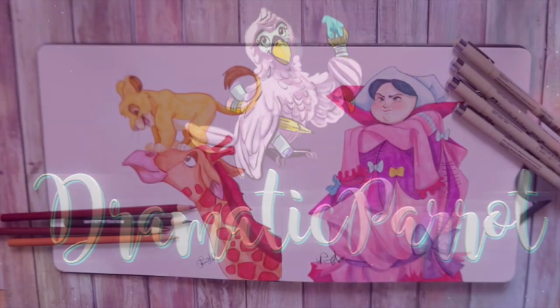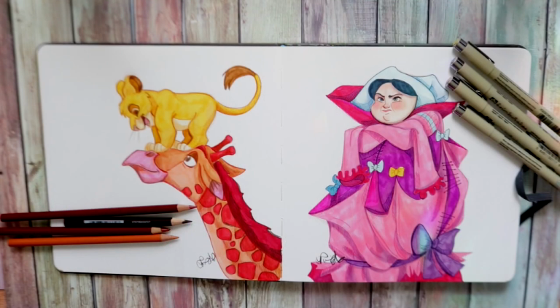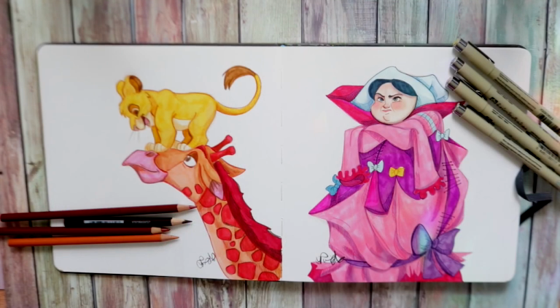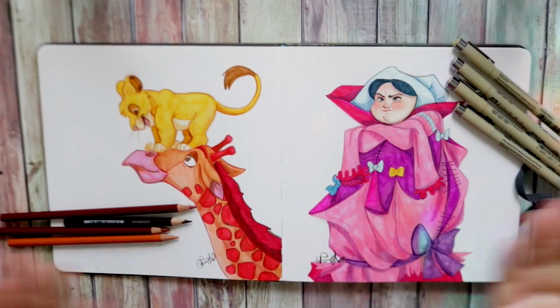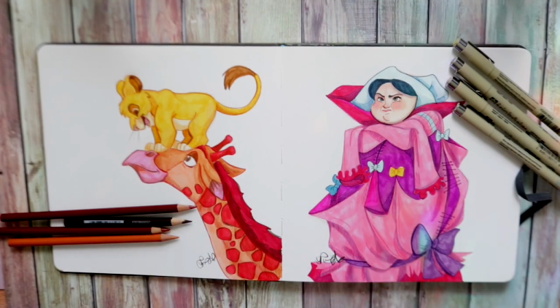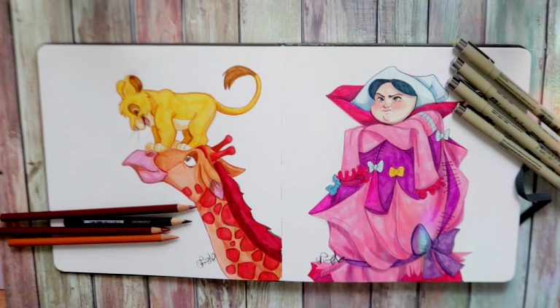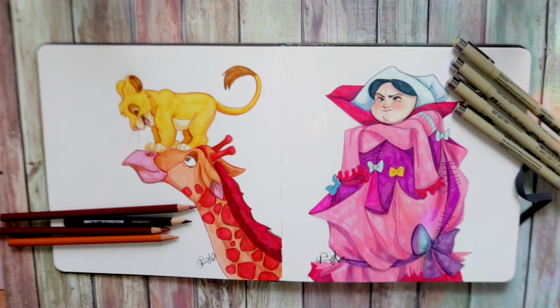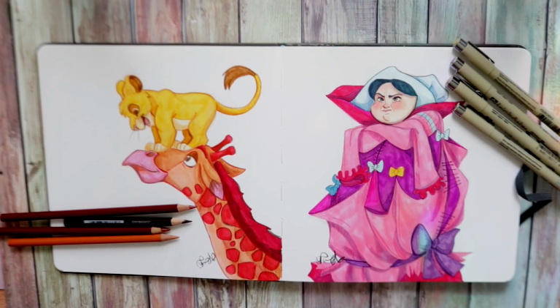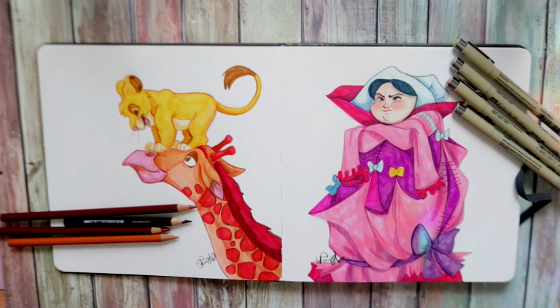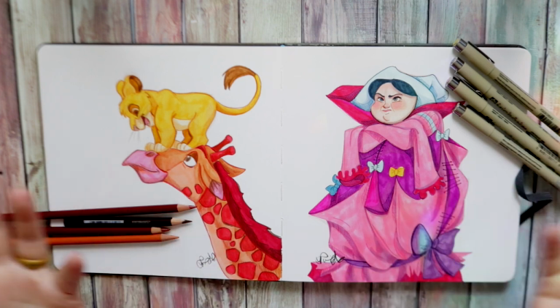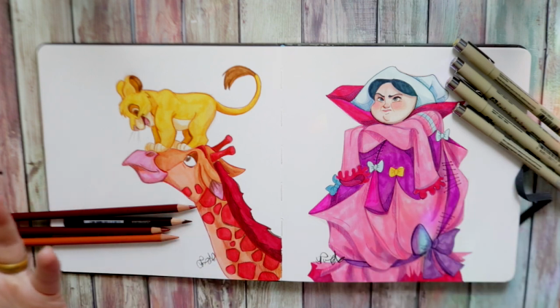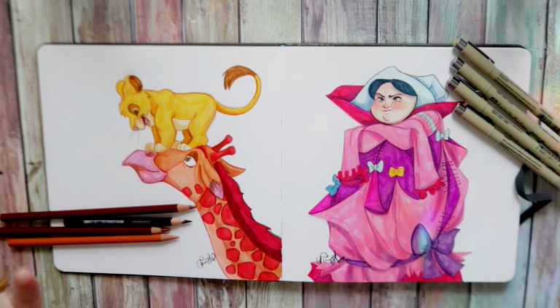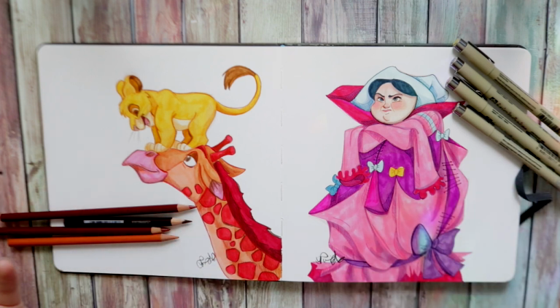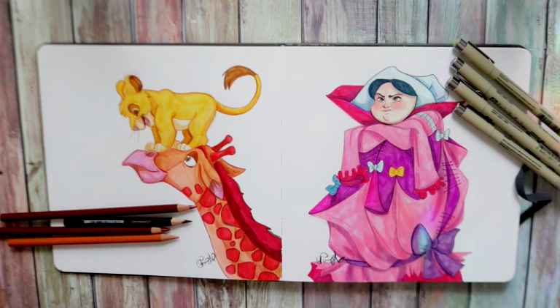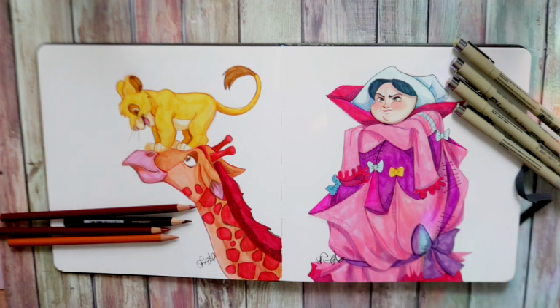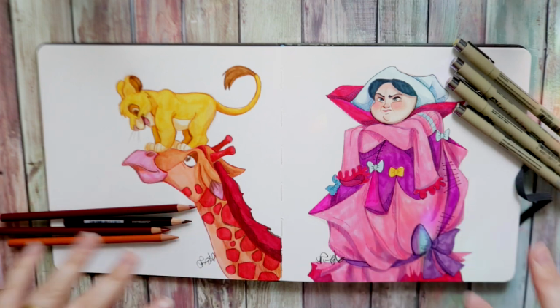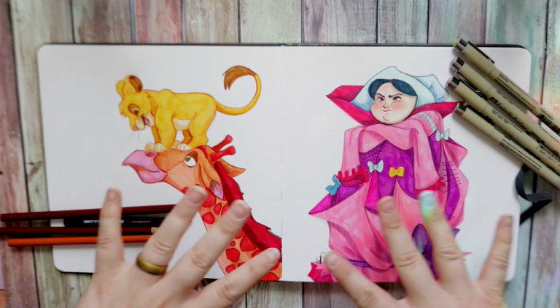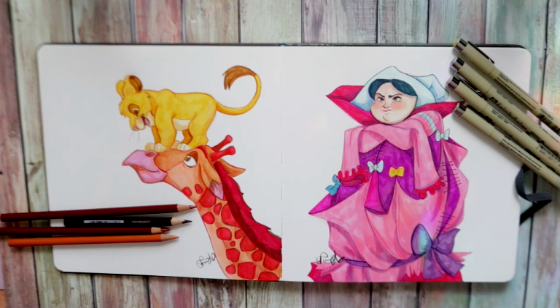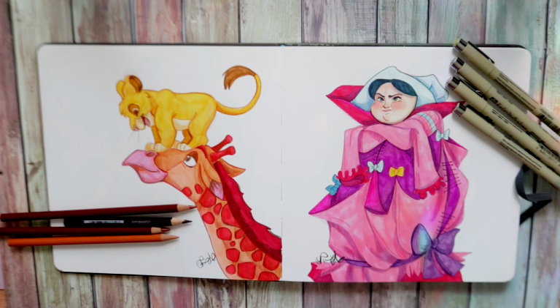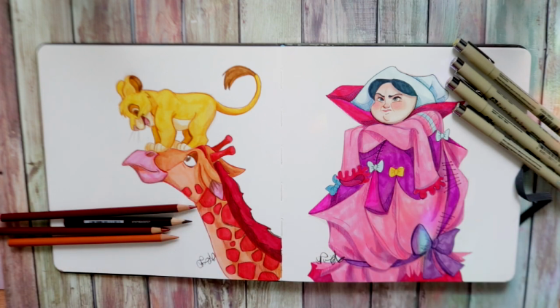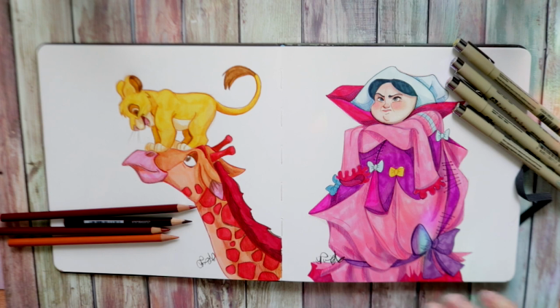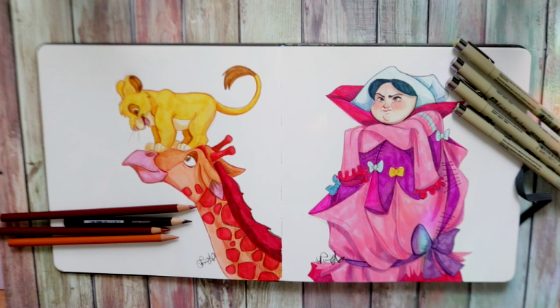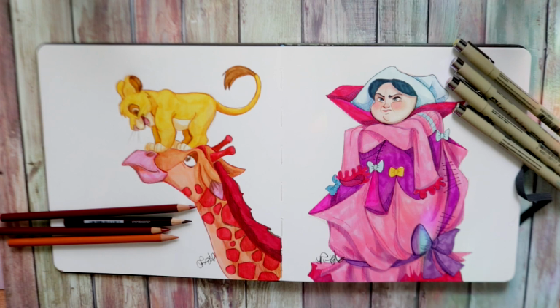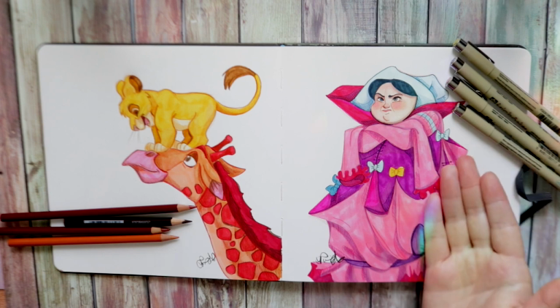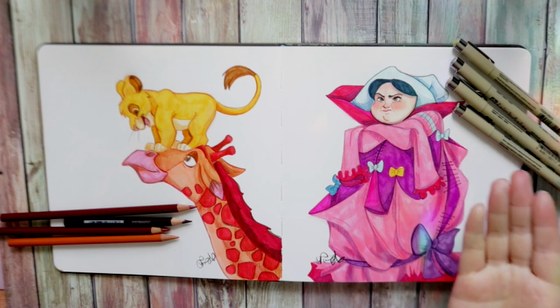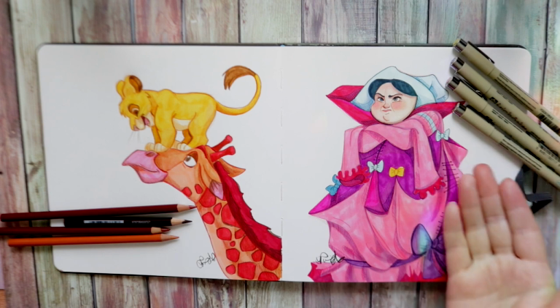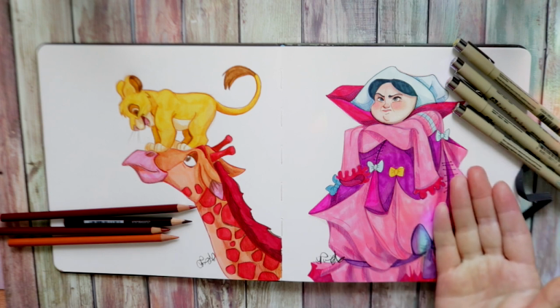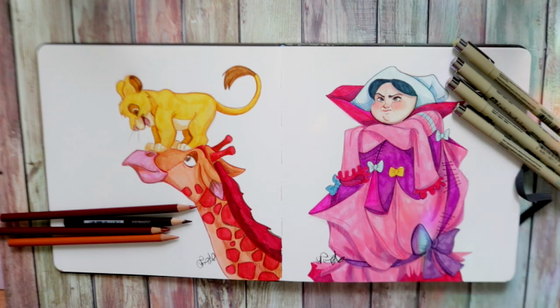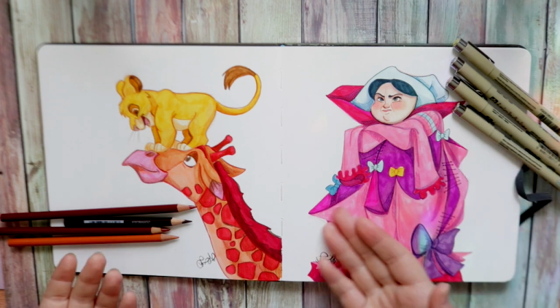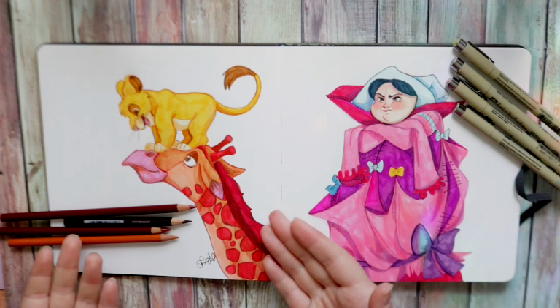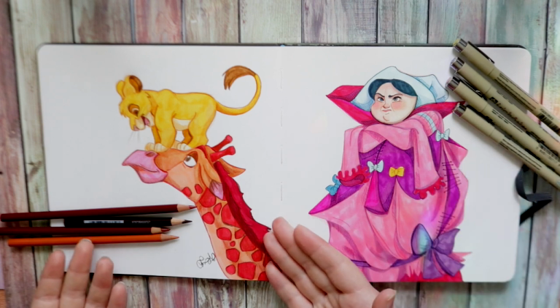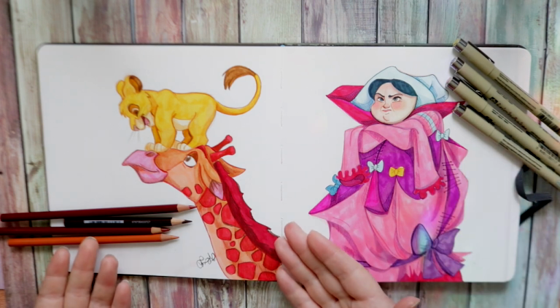Hey guys, what's up, it's me Priscilla, and today's video is going to be about lining — different techniques of lining. I'm going to show you one way to line over here and then another way to line over here.